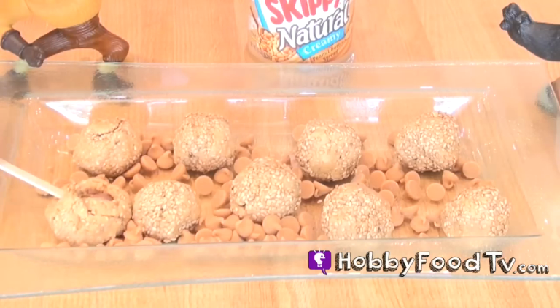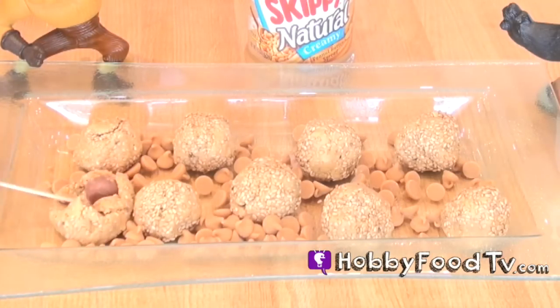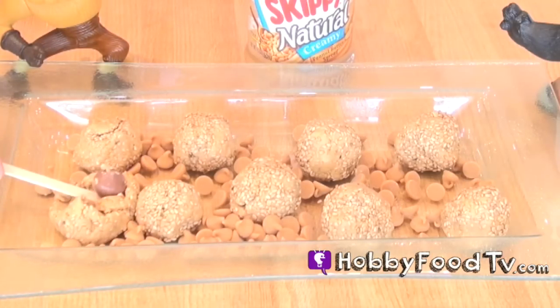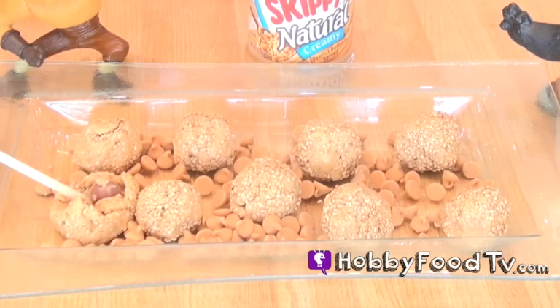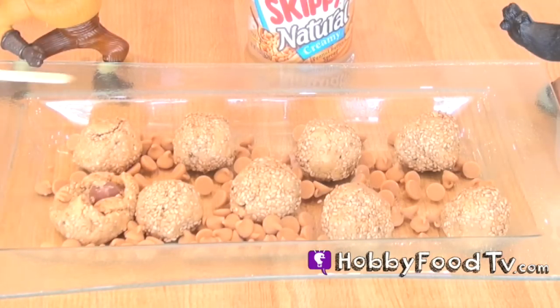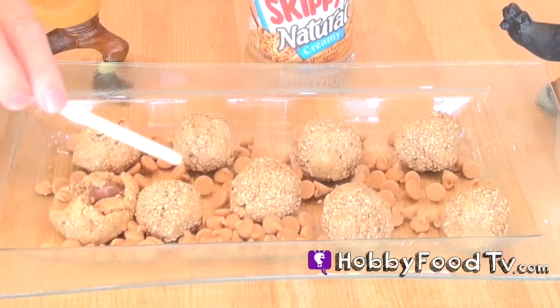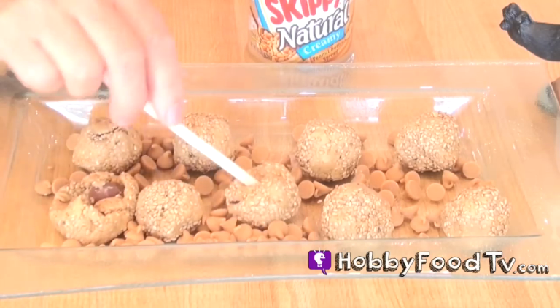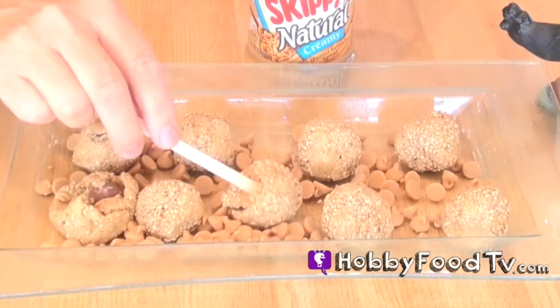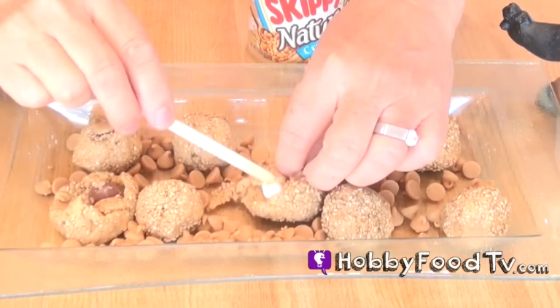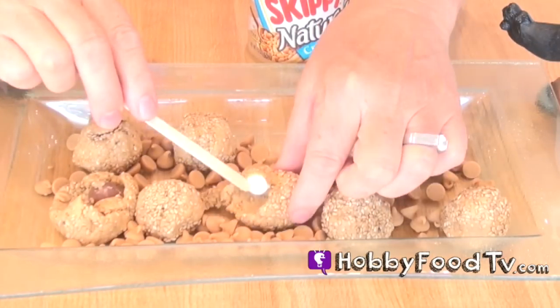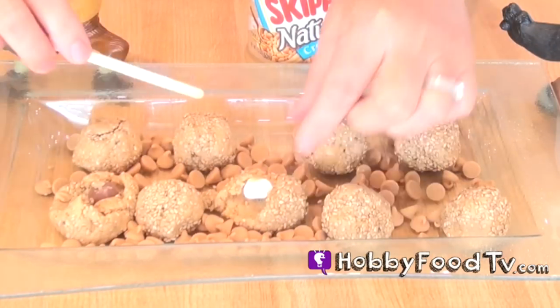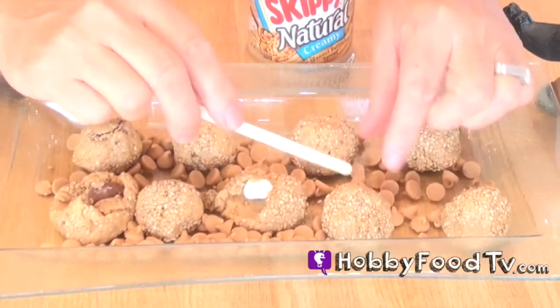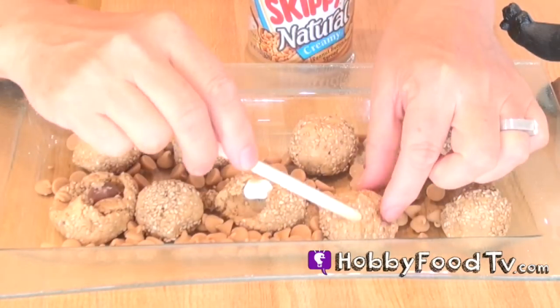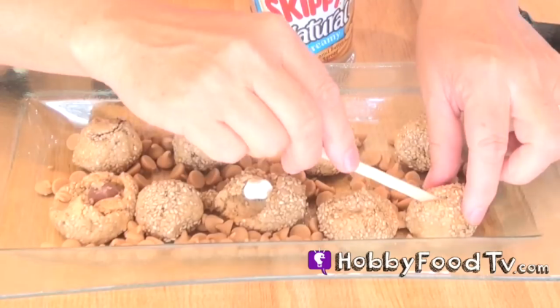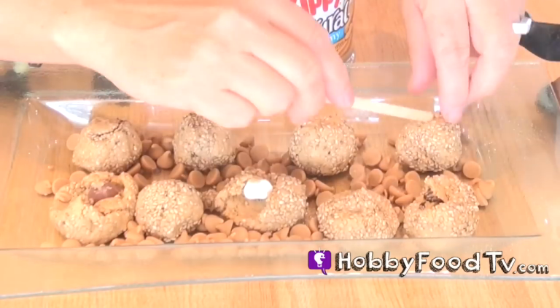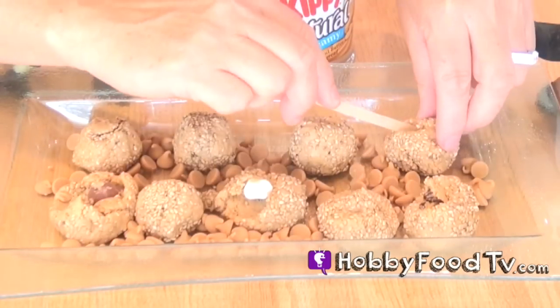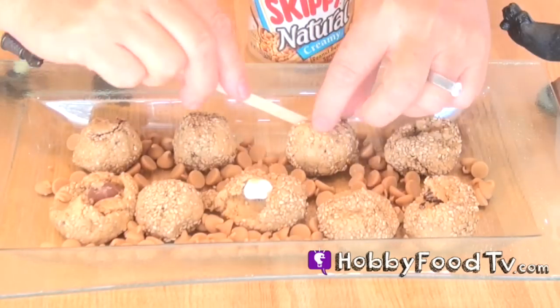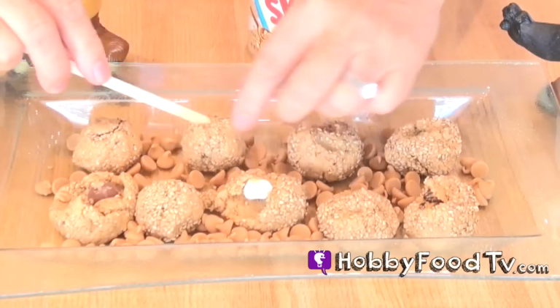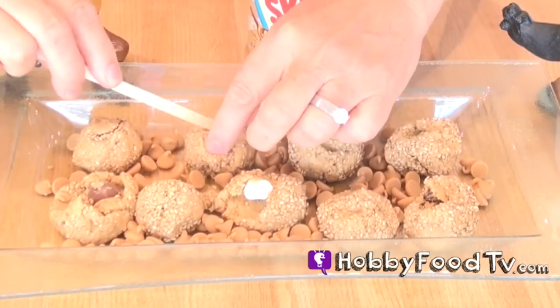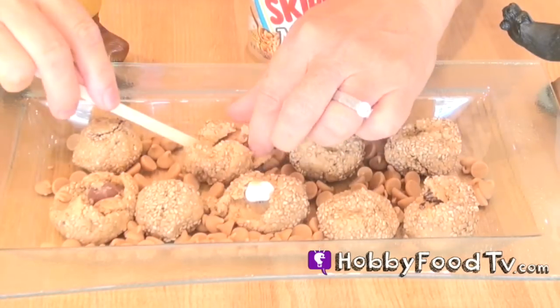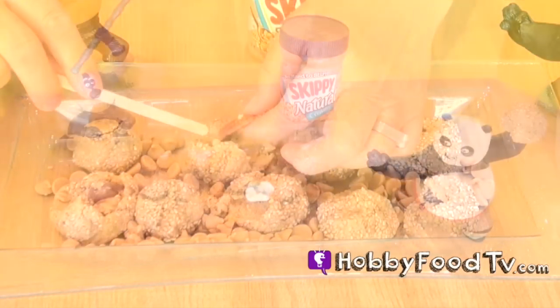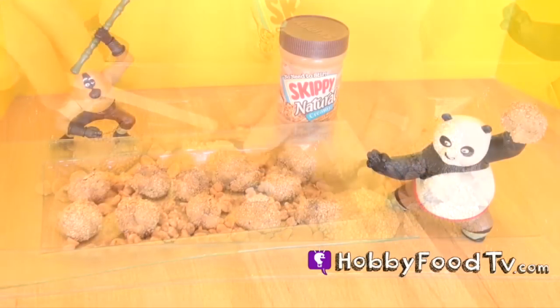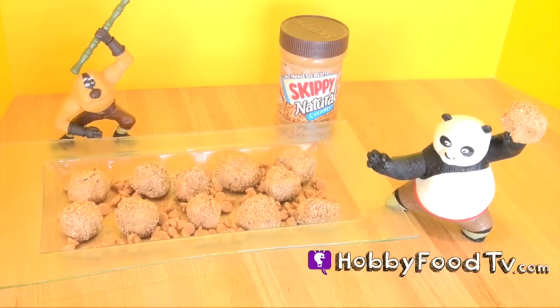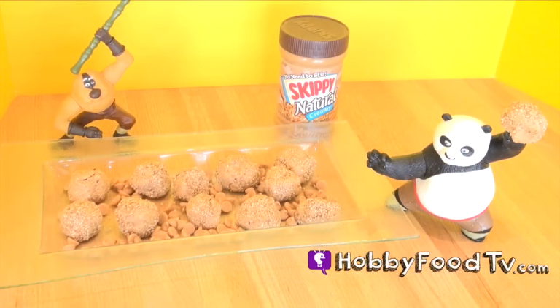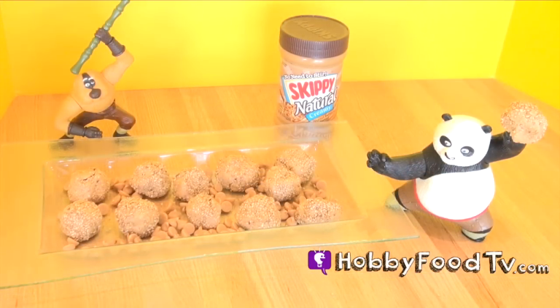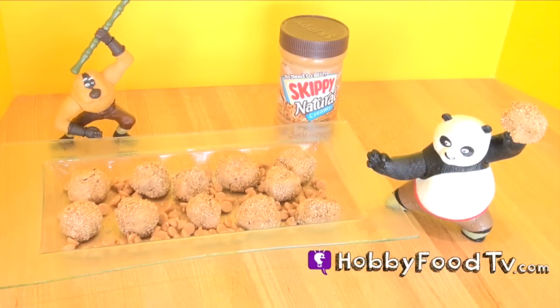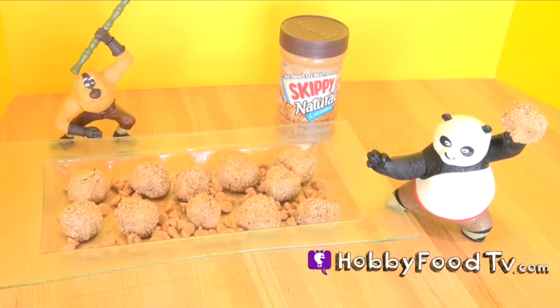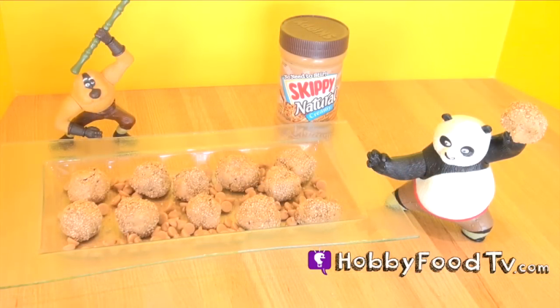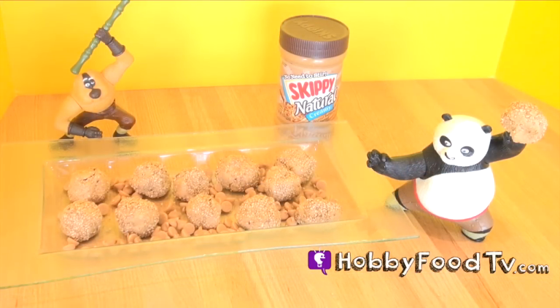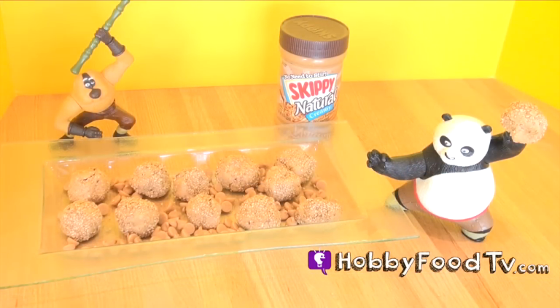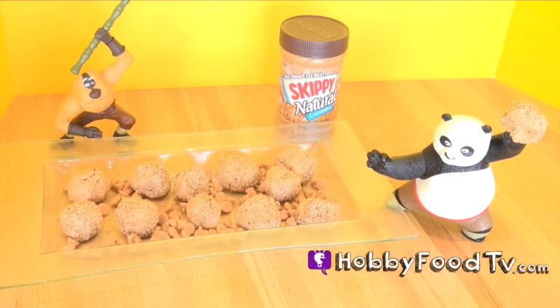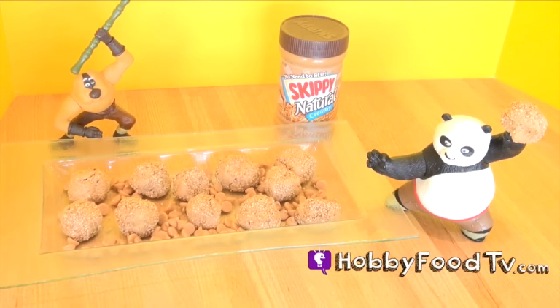A malted ball, marshmallow, or pecan — what treat would you like in your peanut butter ball? List your comments below. There you have it: healthy peanut butter snacks.